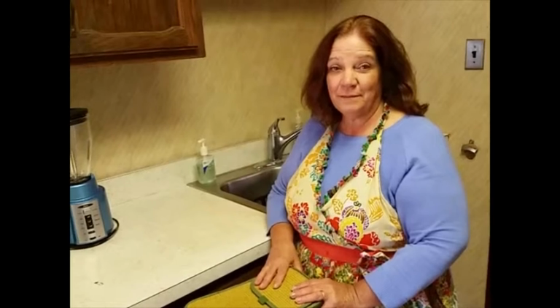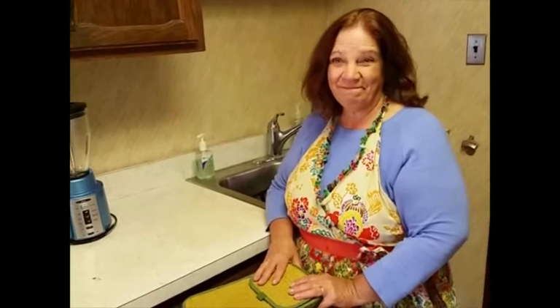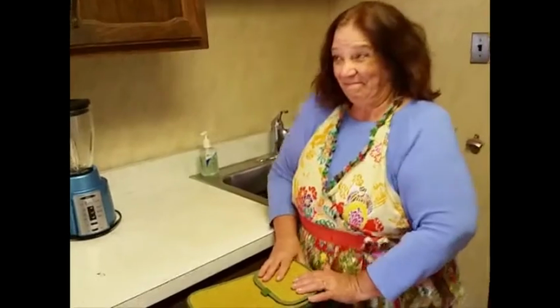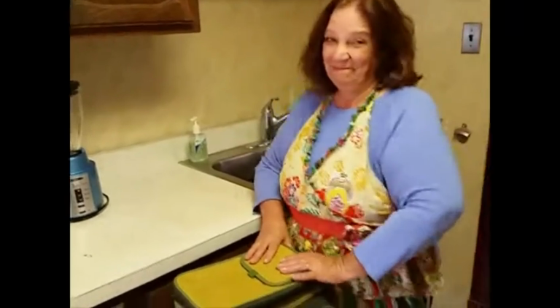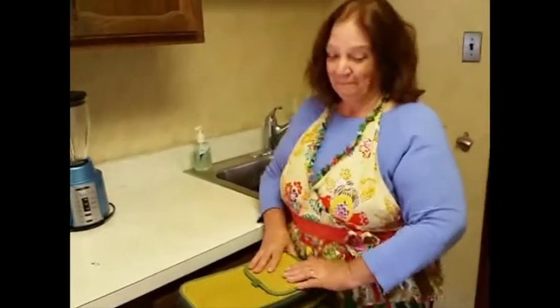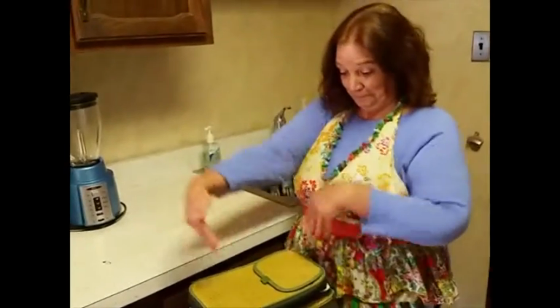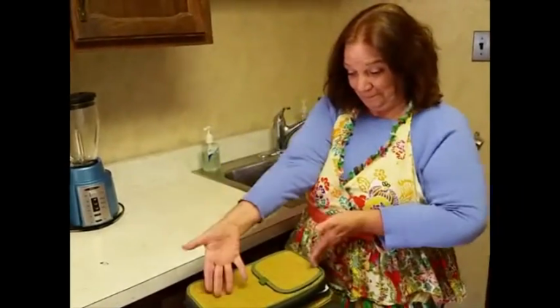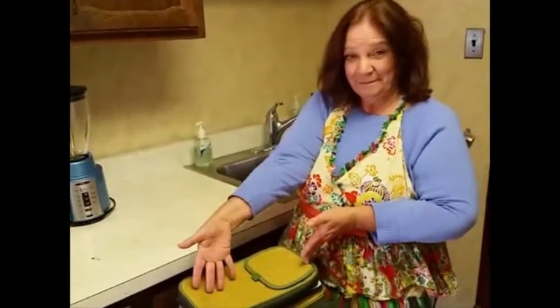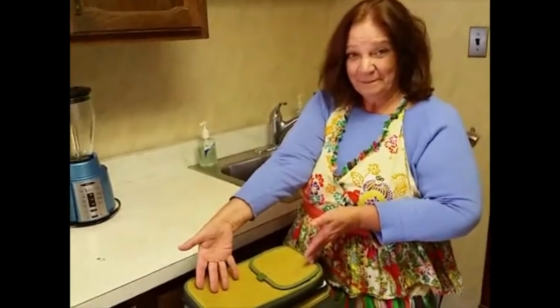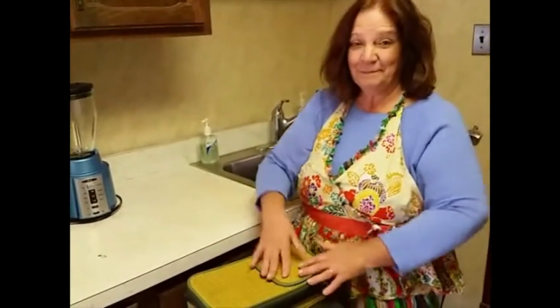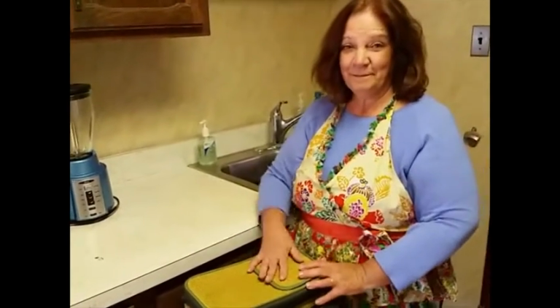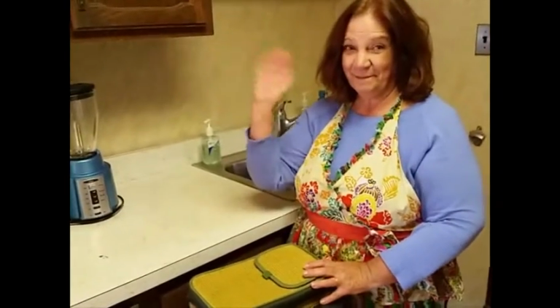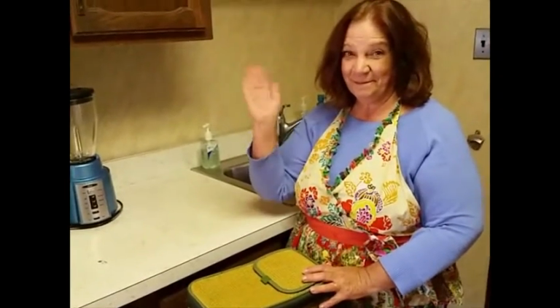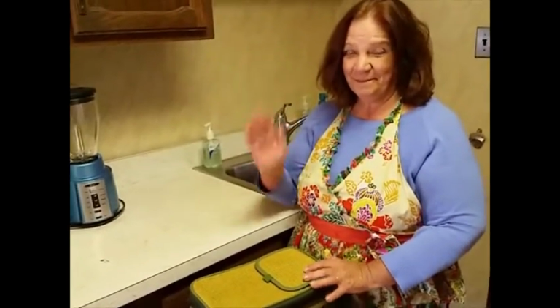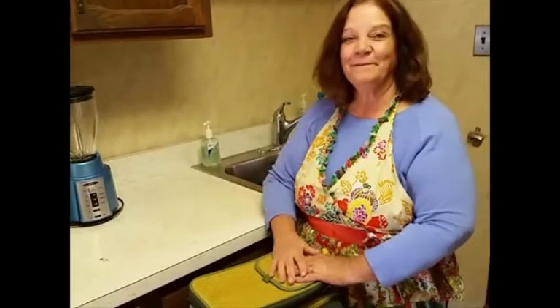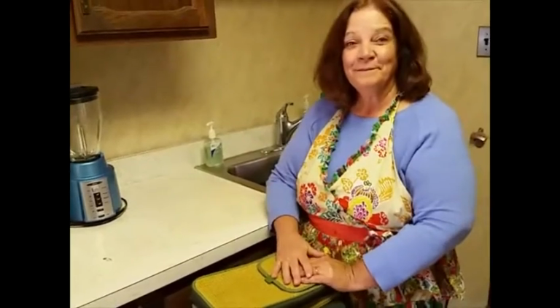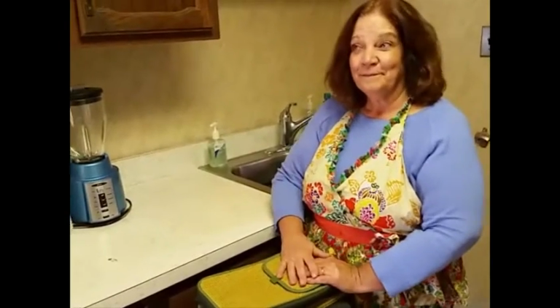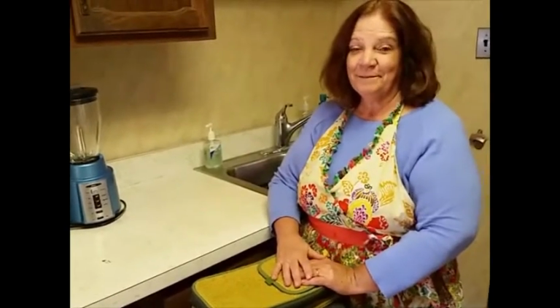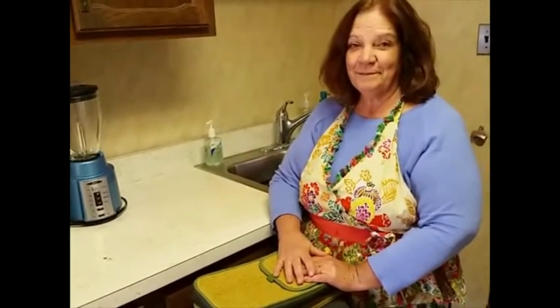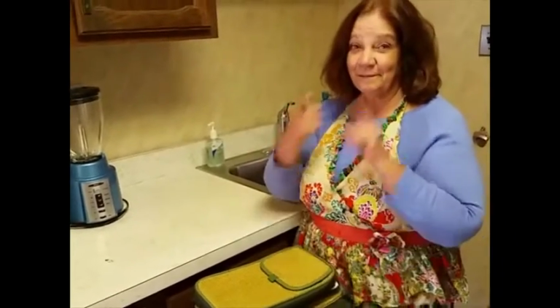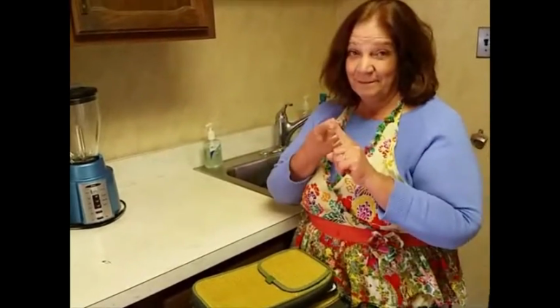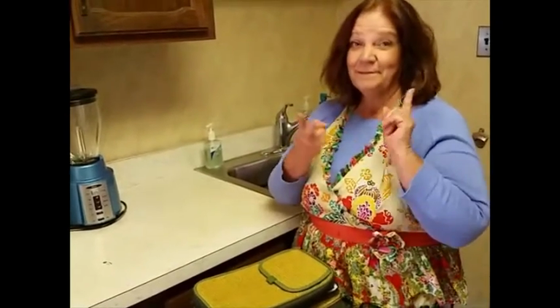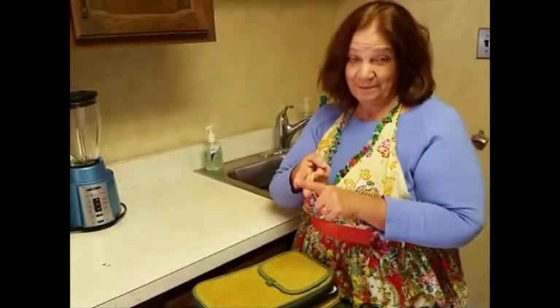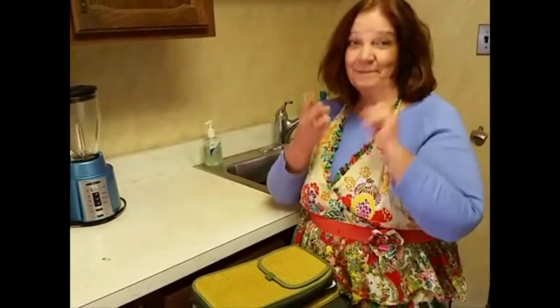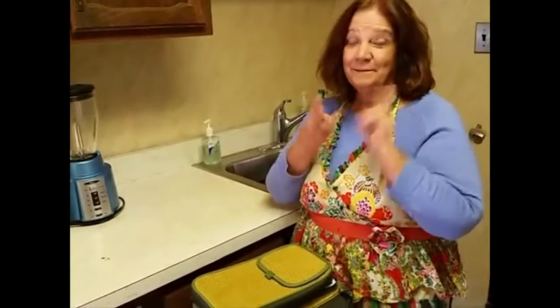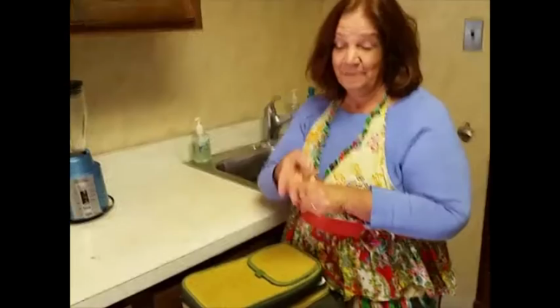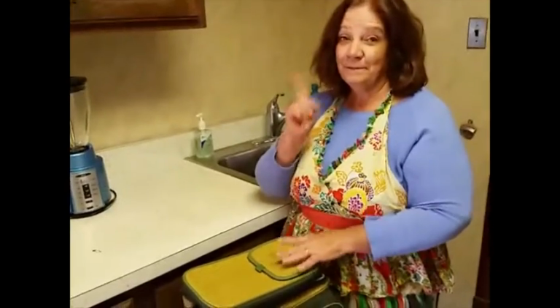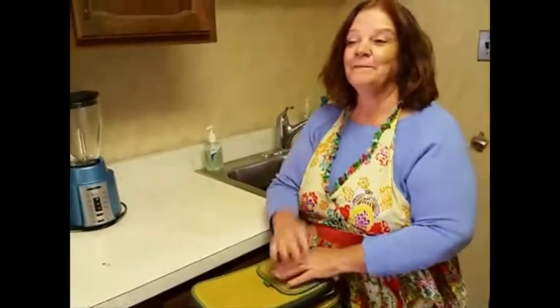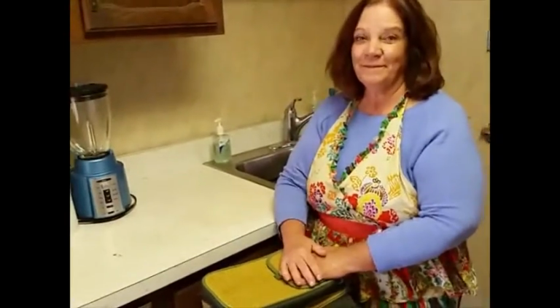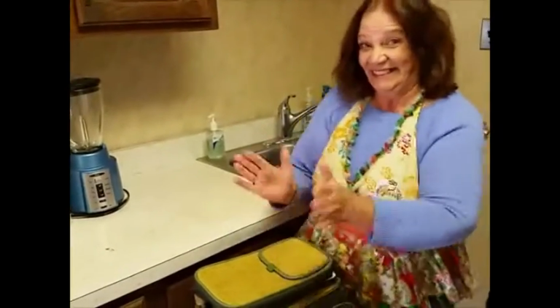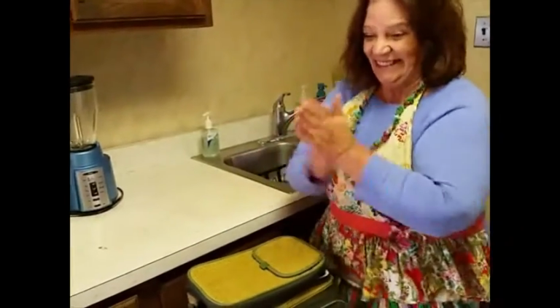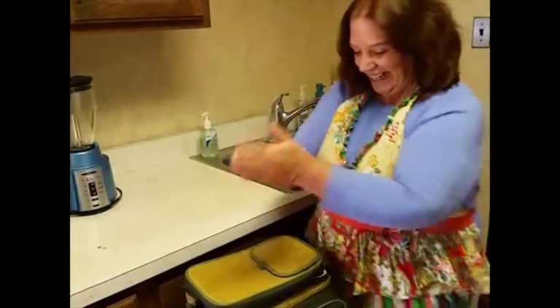We have our chopped basket here ready to be opened up. The entree will be done in the first round and it will be evaluated on taste, presentation, and creativity. So Cynthia, open it up and see what we got.